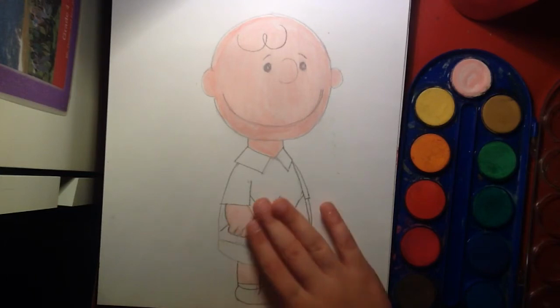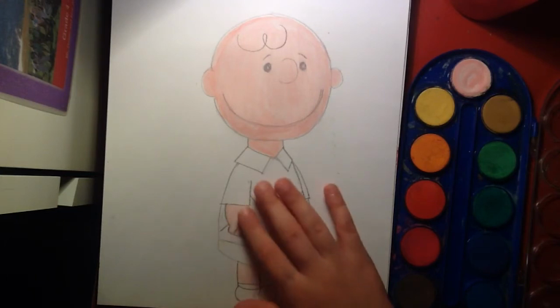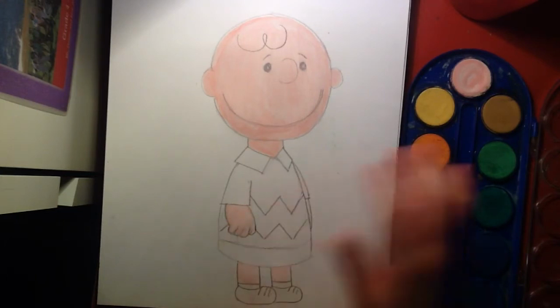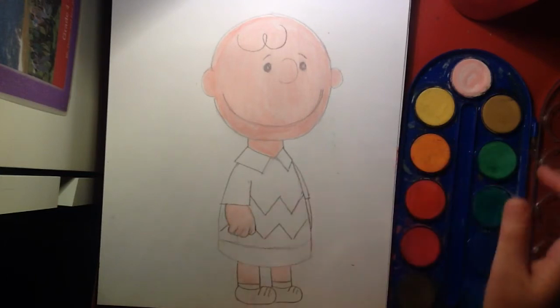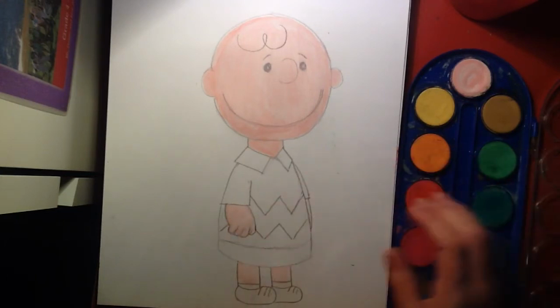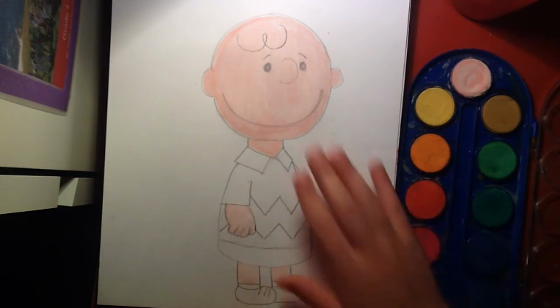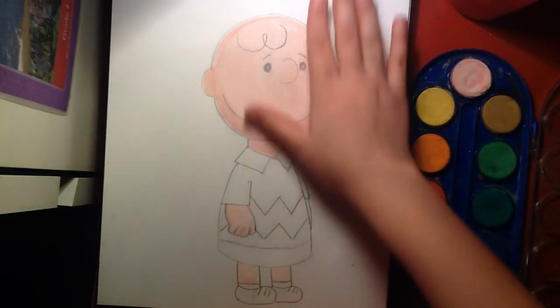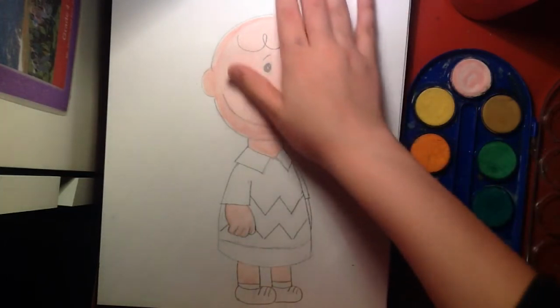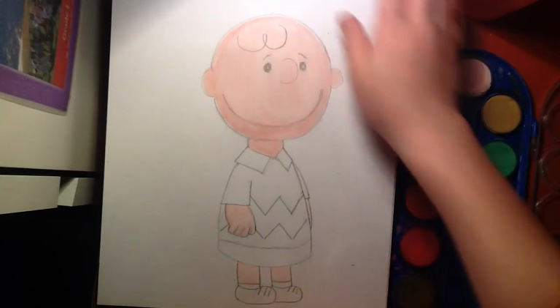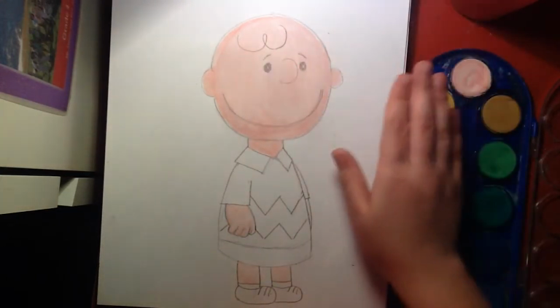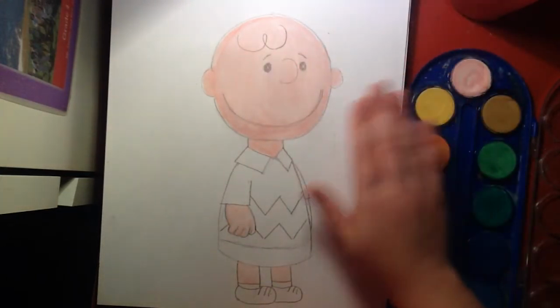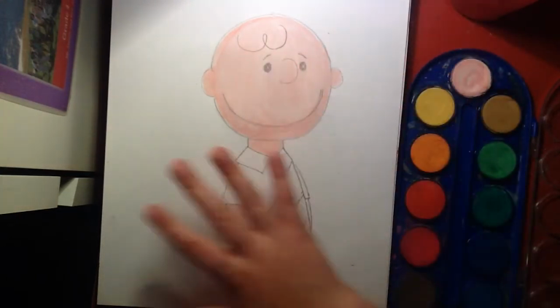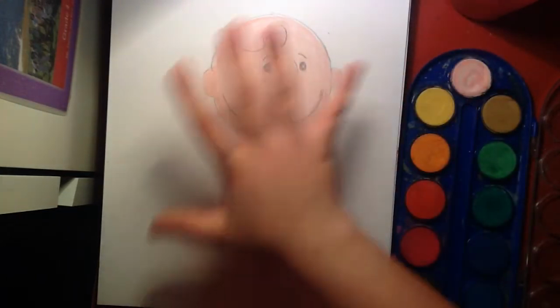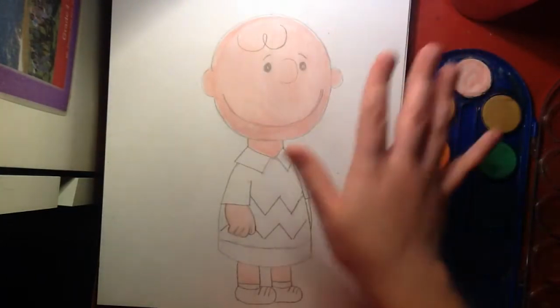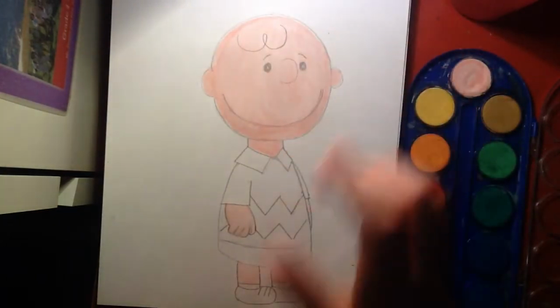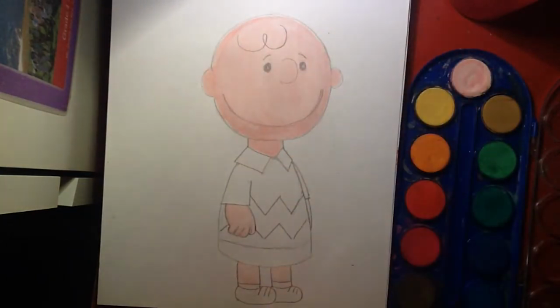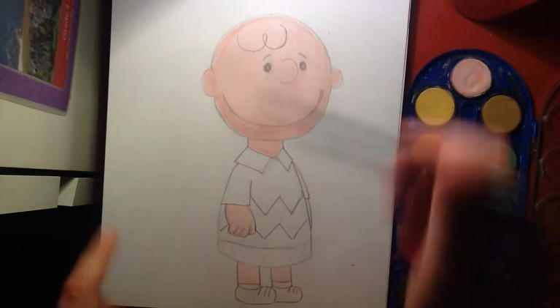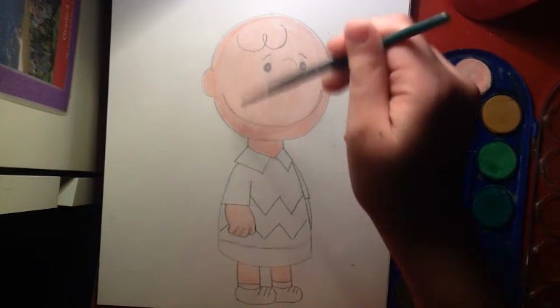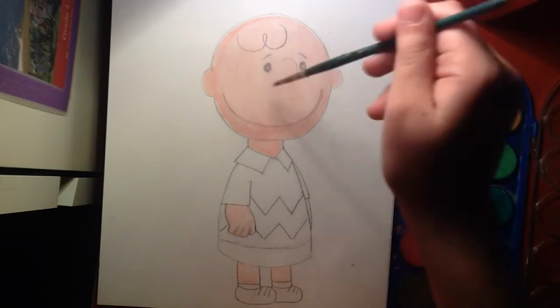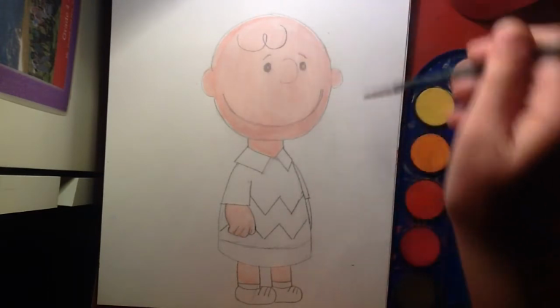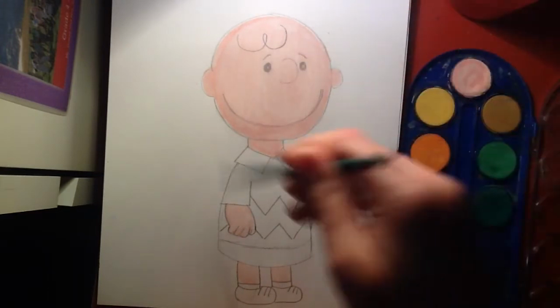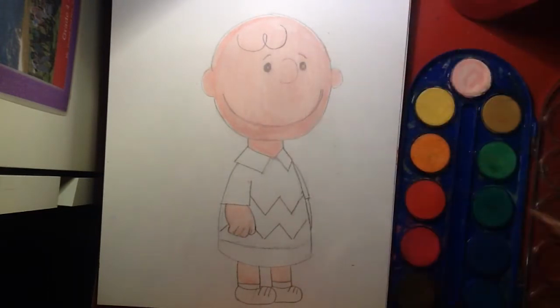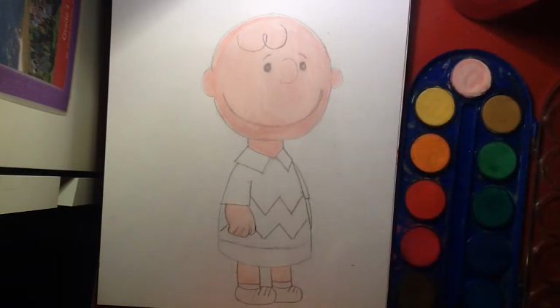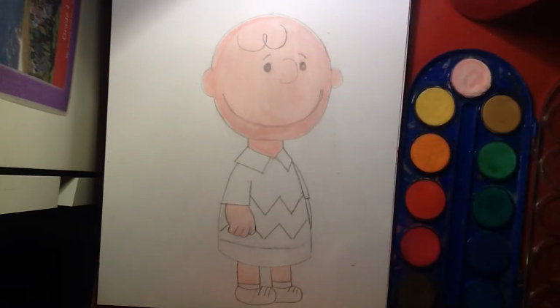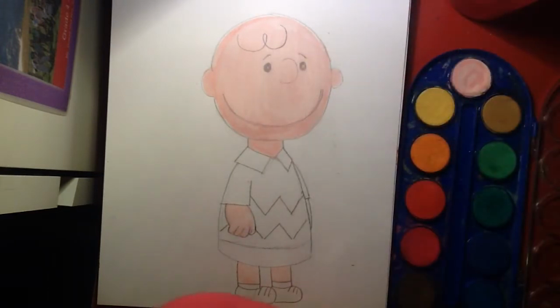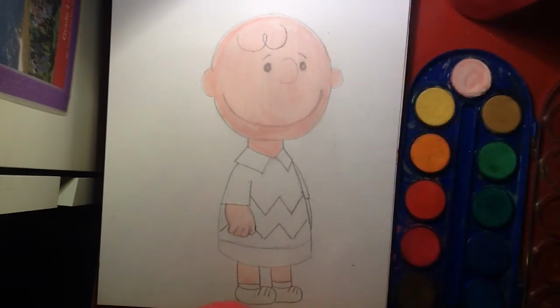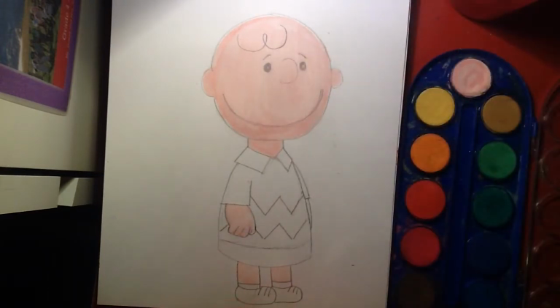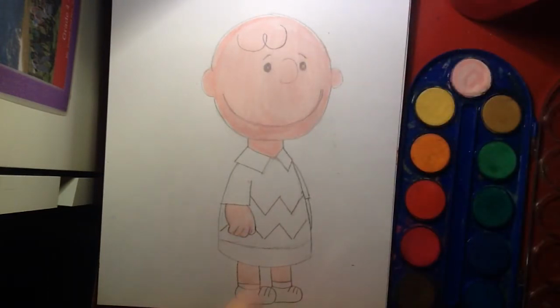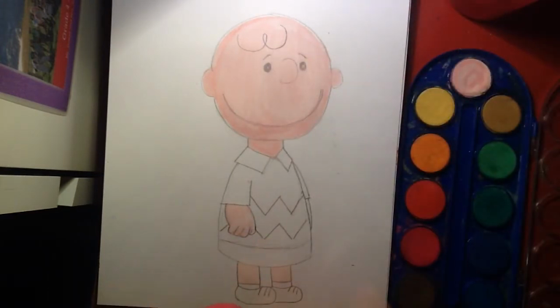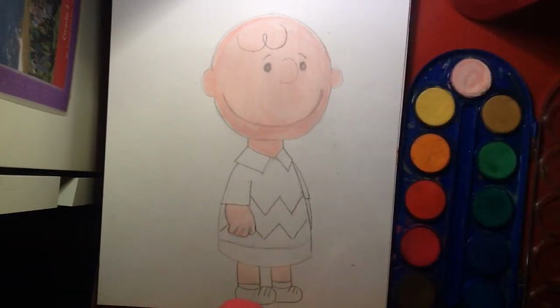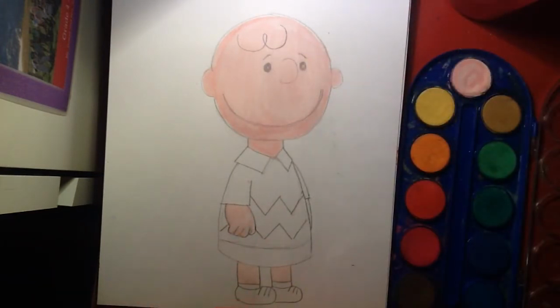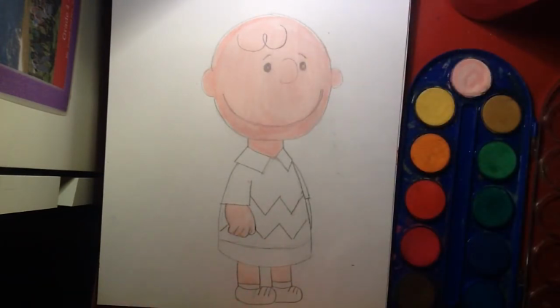So it wasn't filming, but I just finished a skin color, so basically it was just me doing that, so I promise I'll film the rest.